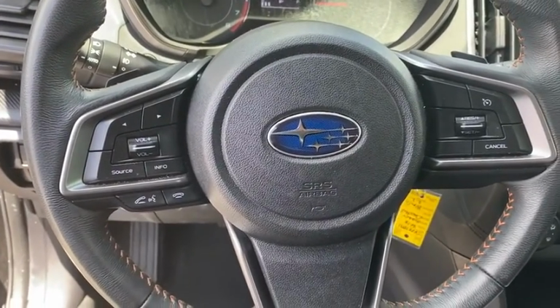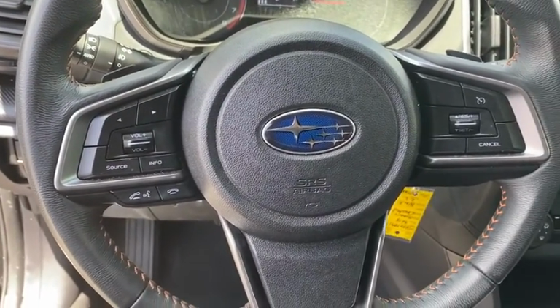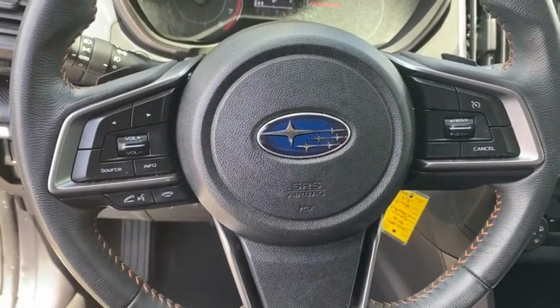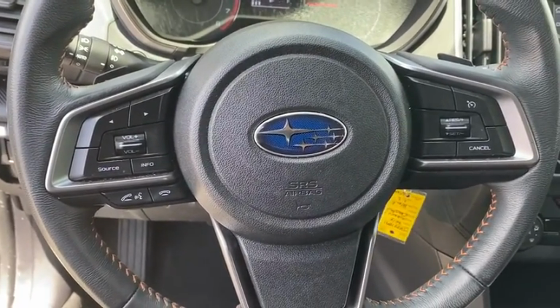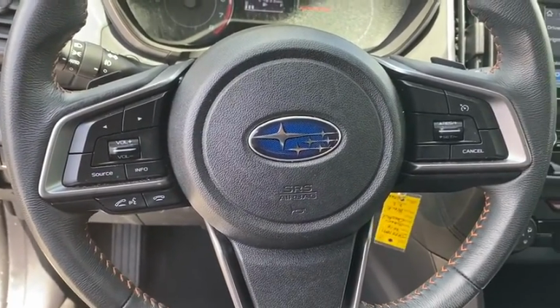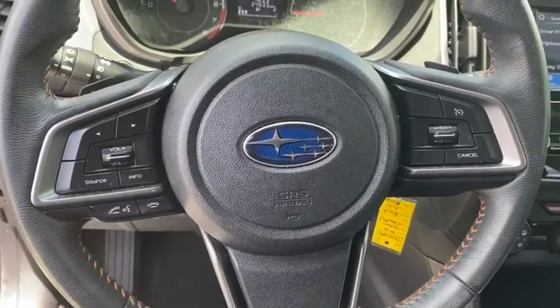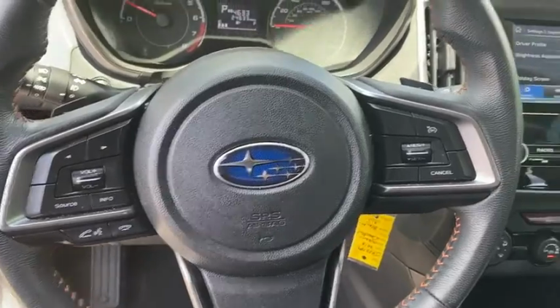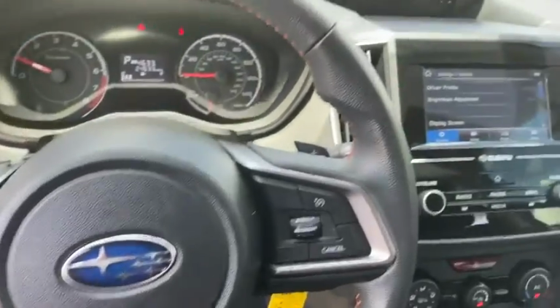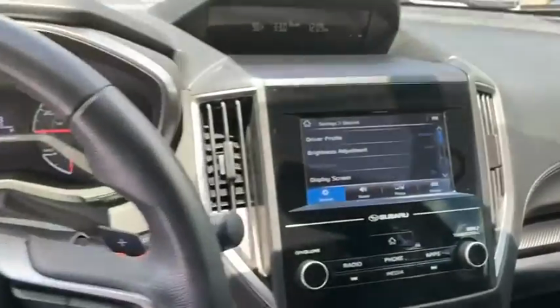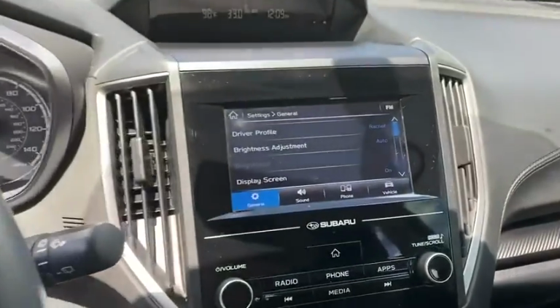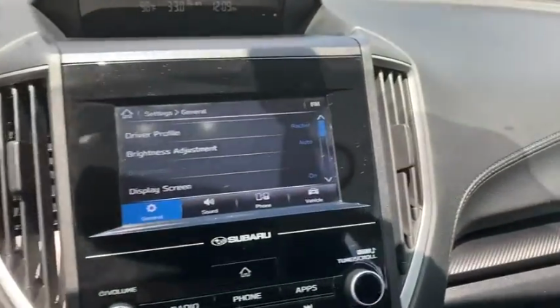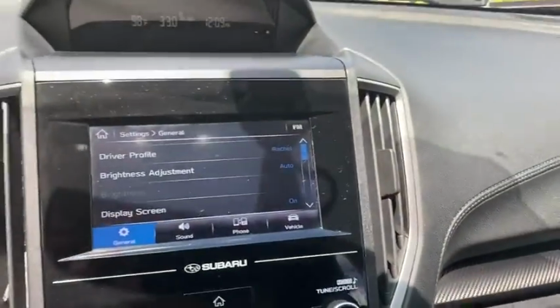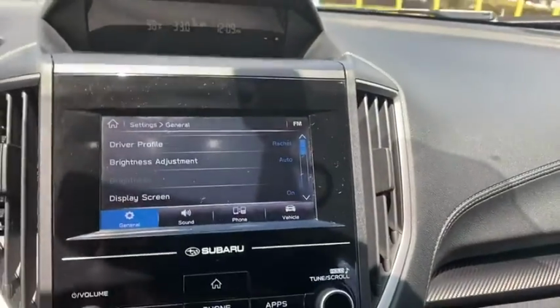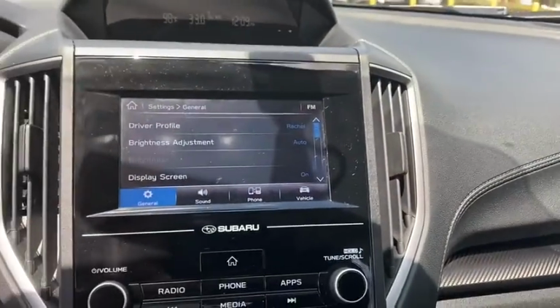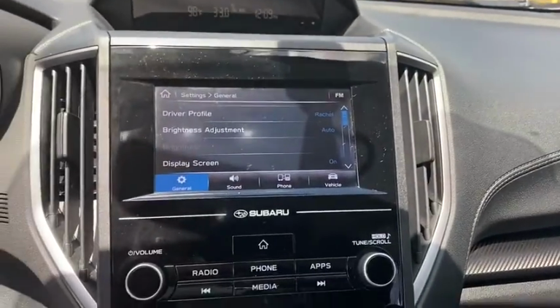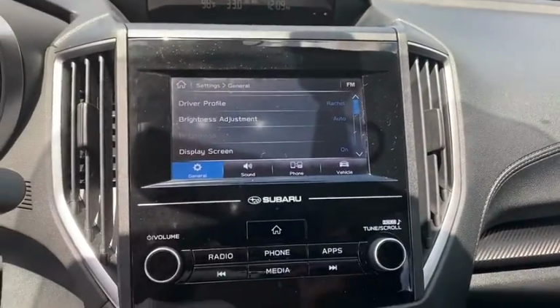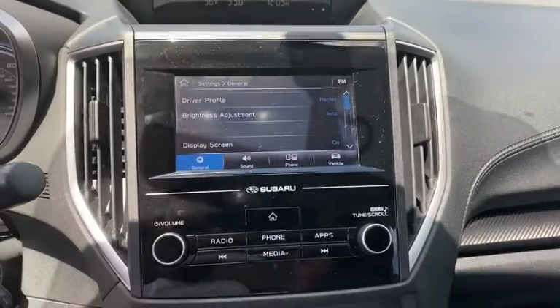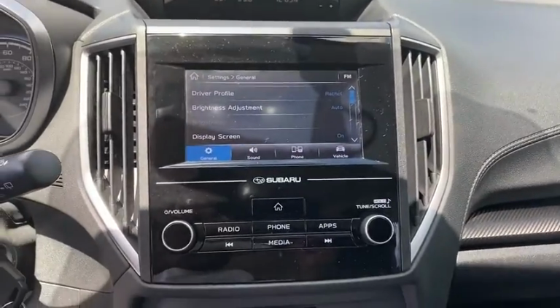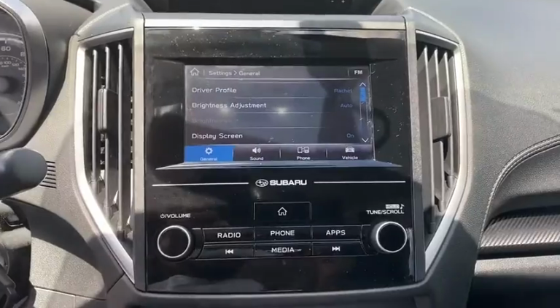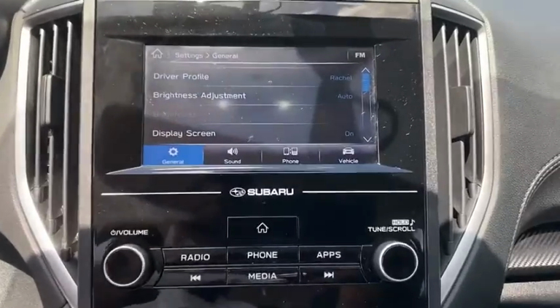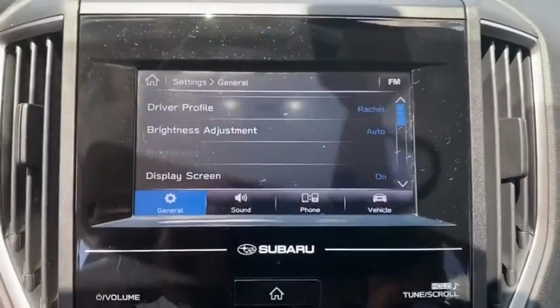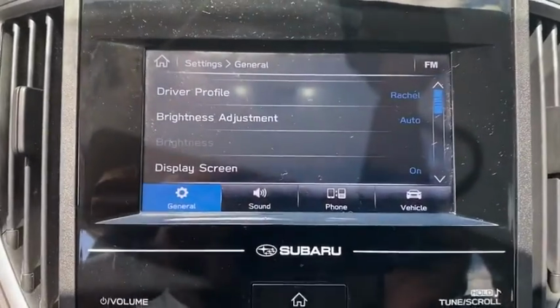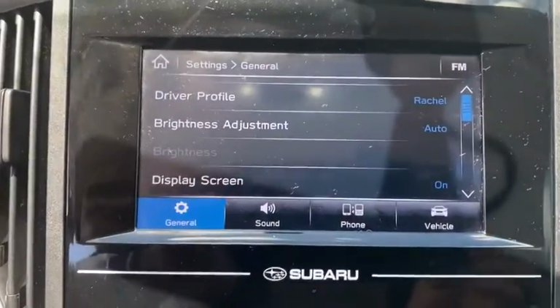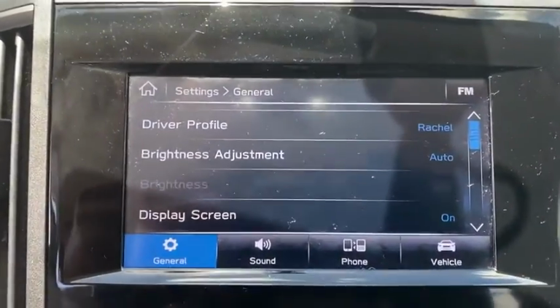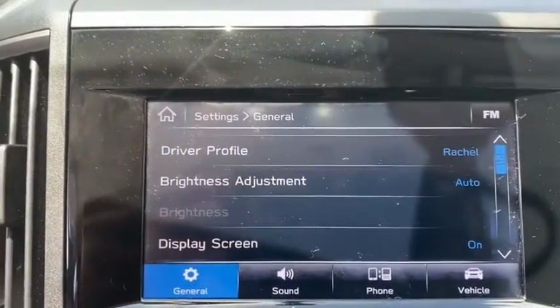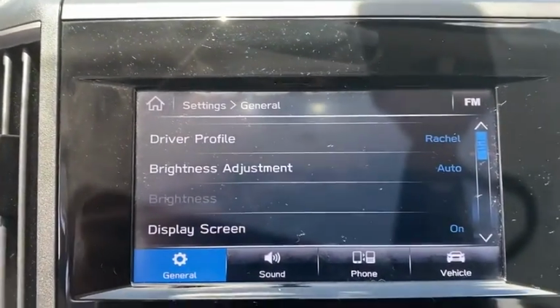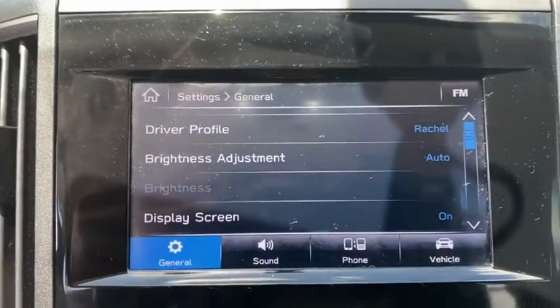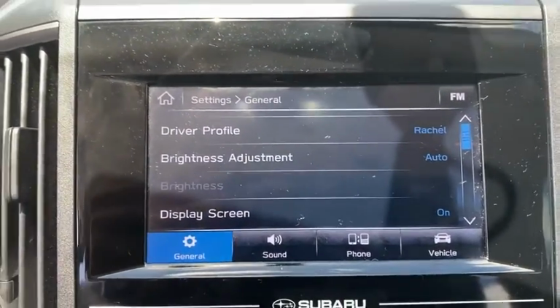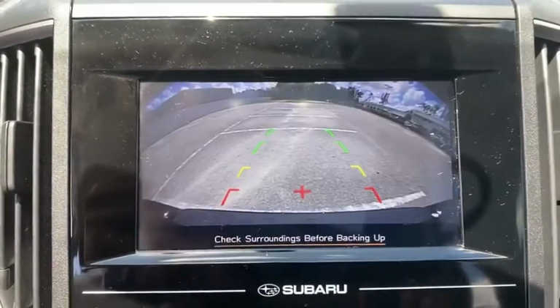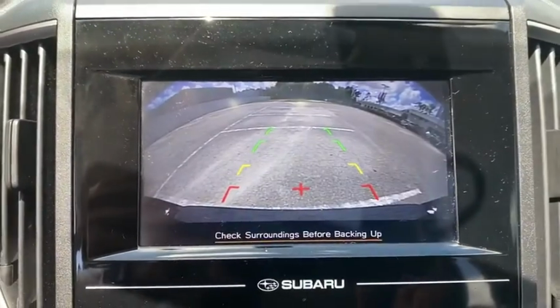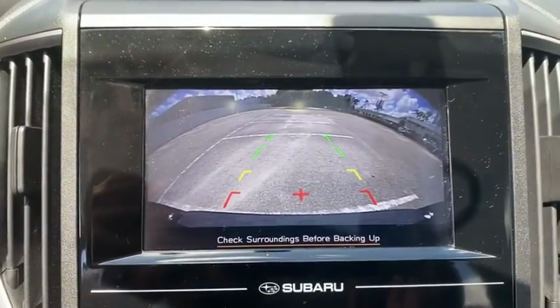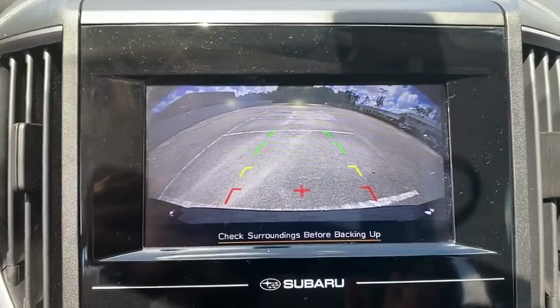Trip computer, power windows, rear window defroster, electronic stability control, heated front seats, fog lights, security system, remote keyless entry, tachometer, overhead console, and brake assist.